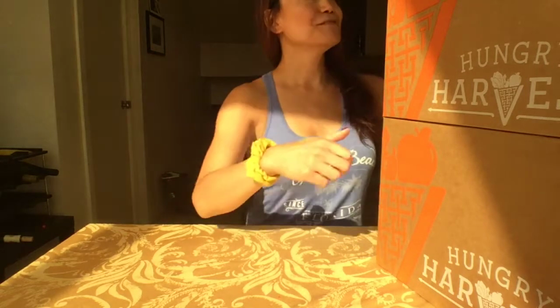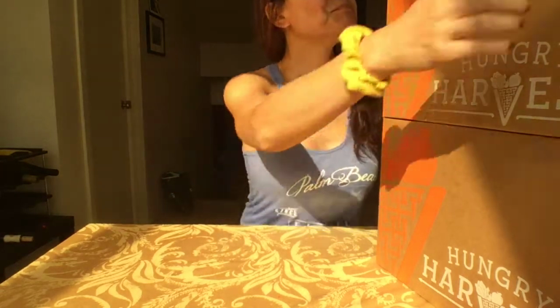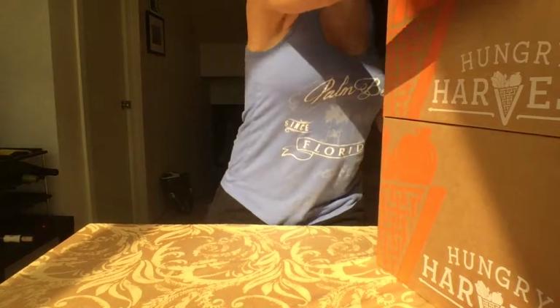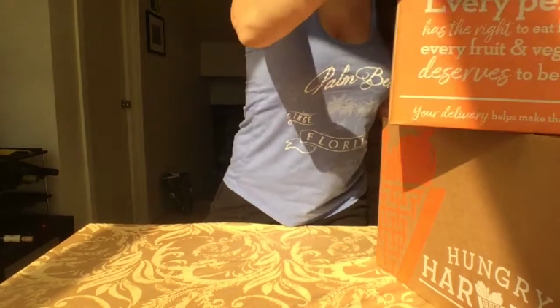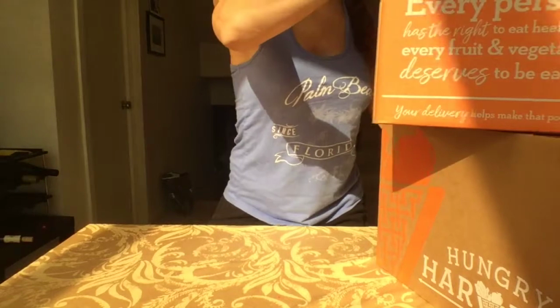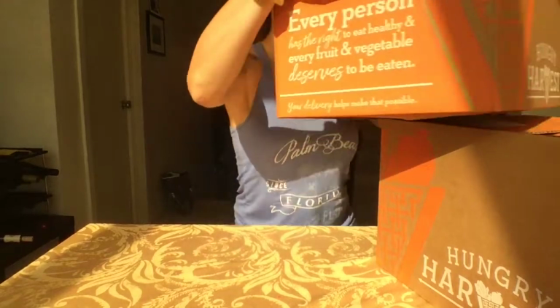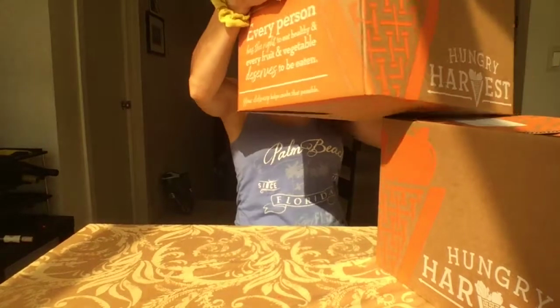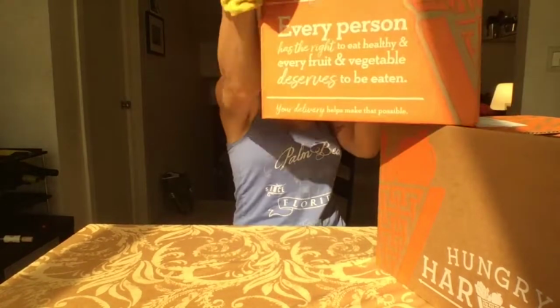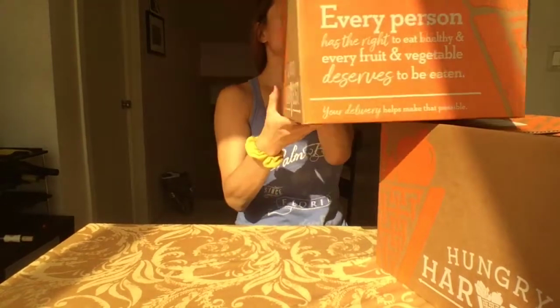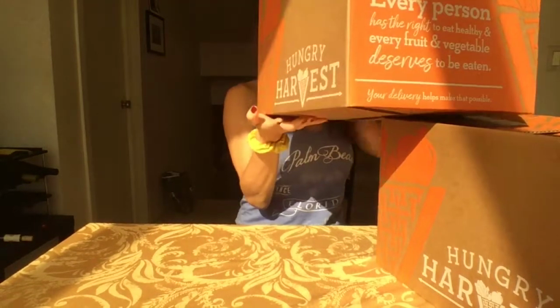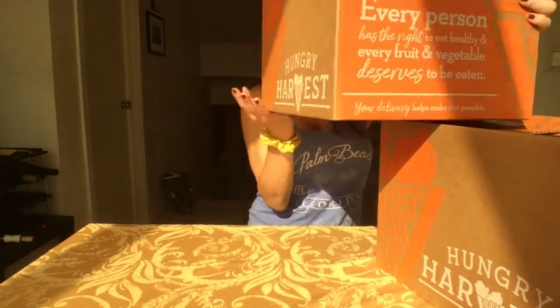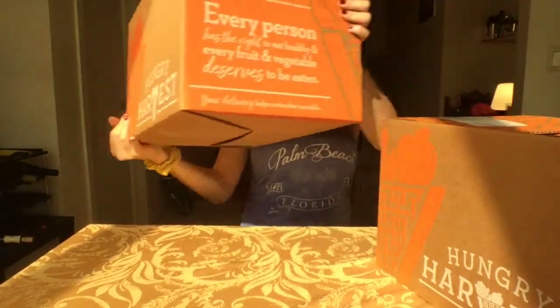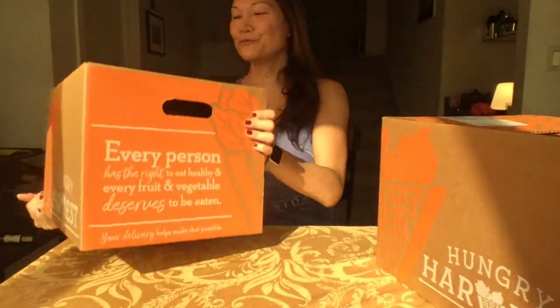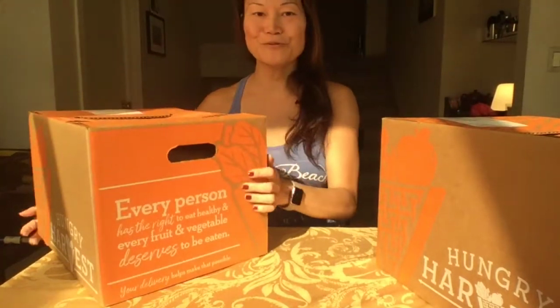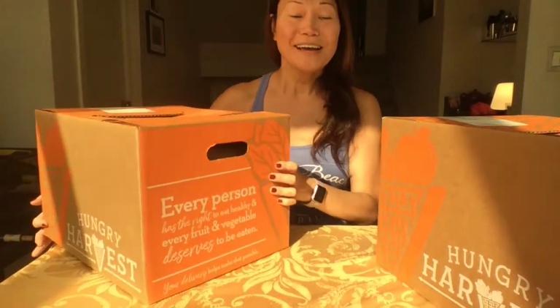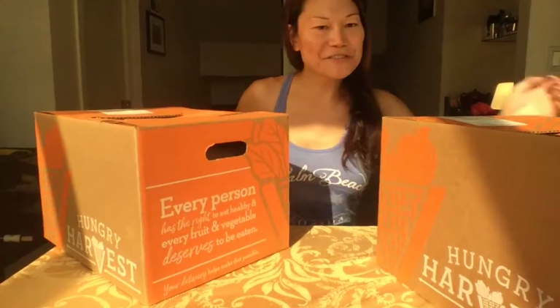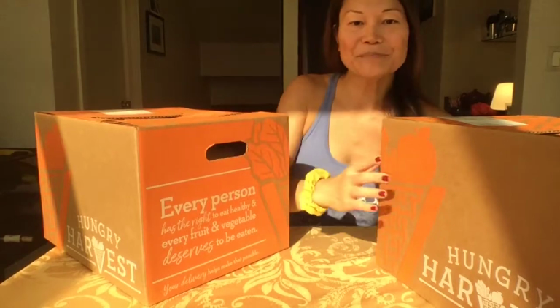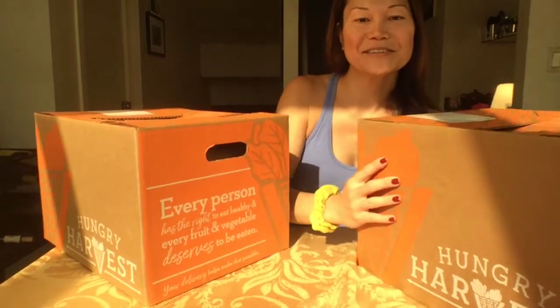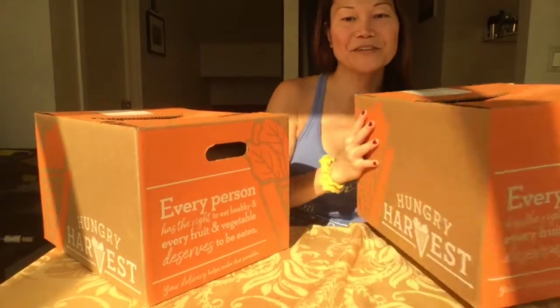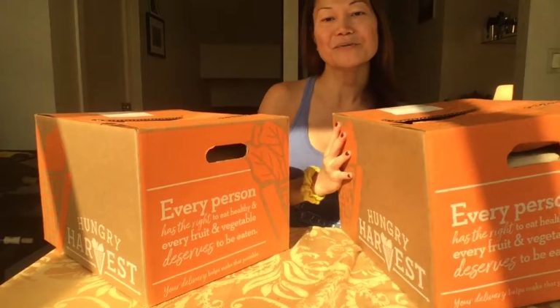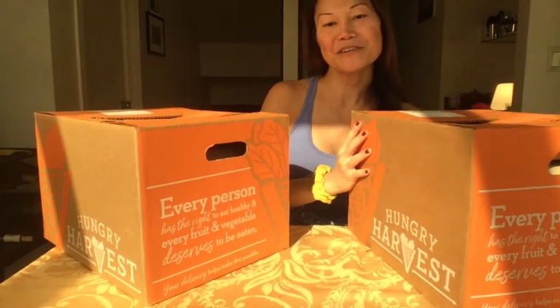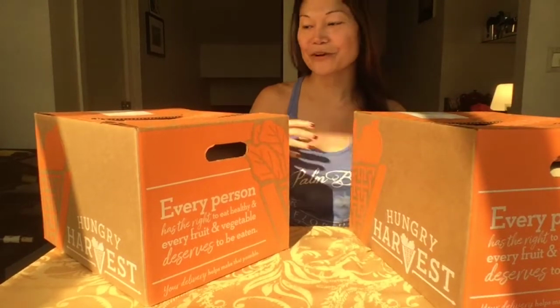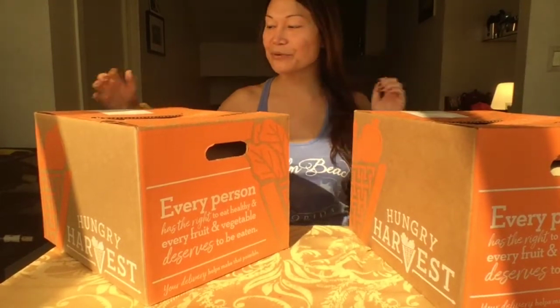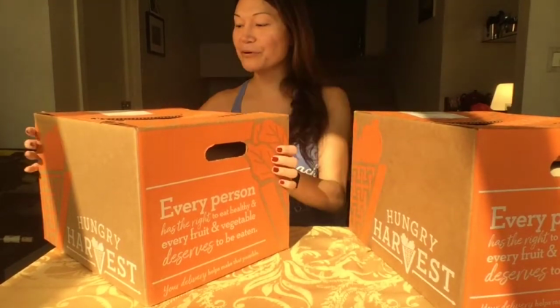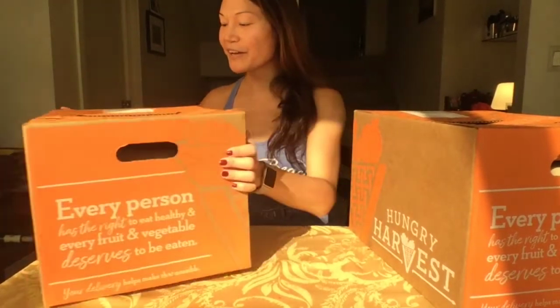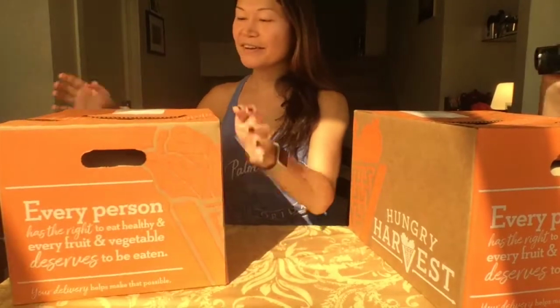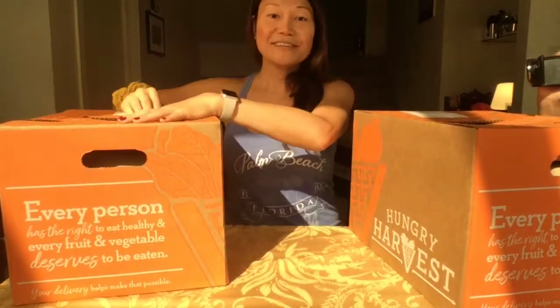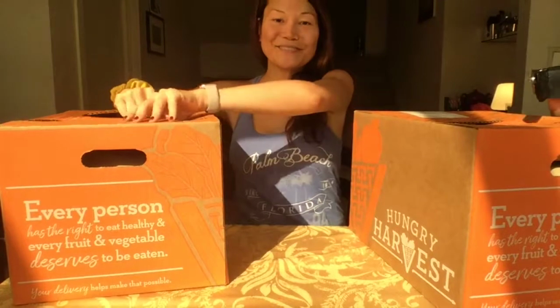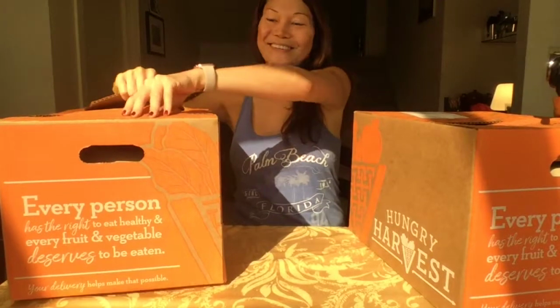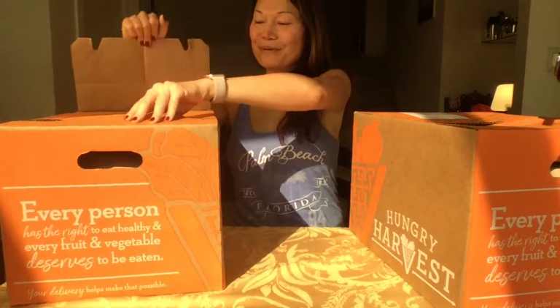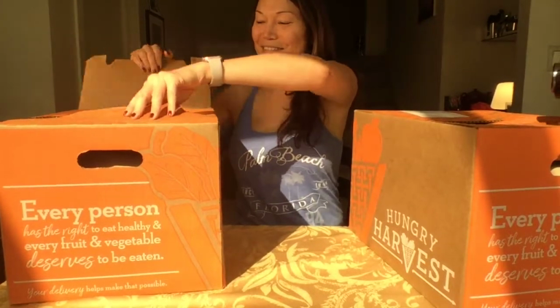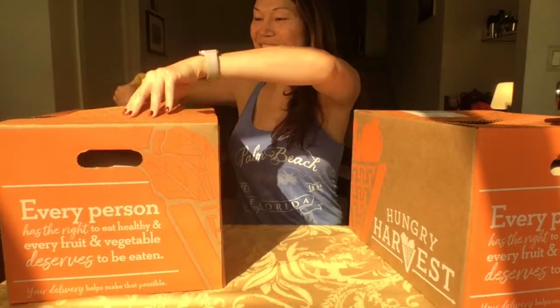So we have in this first box — and they're the same size box as you can see. One is the organic and one is the mini organic. So let's open the box and see what's inside.